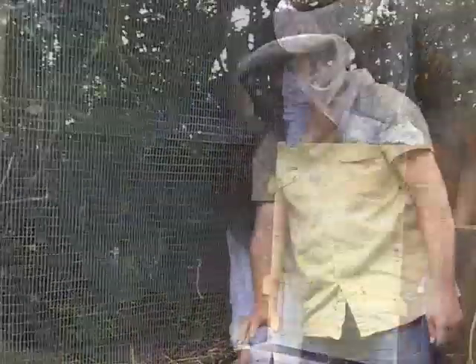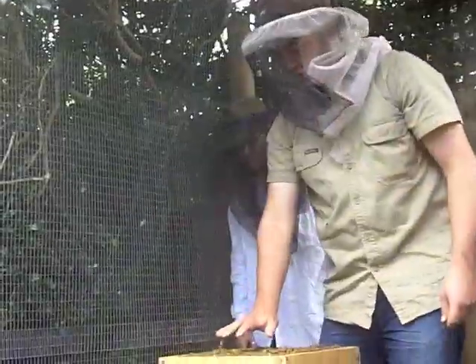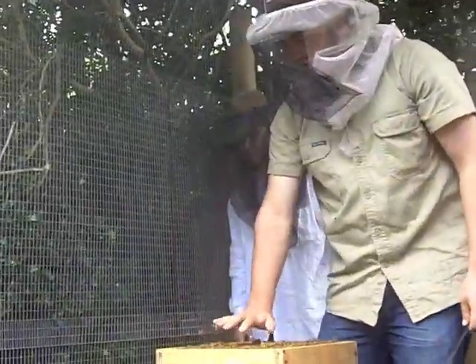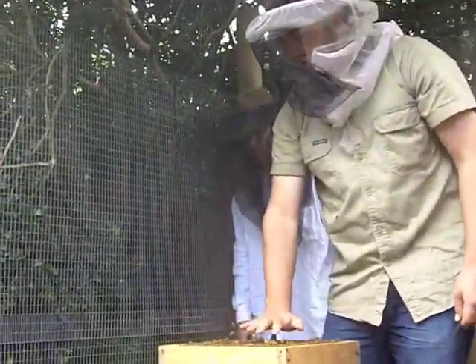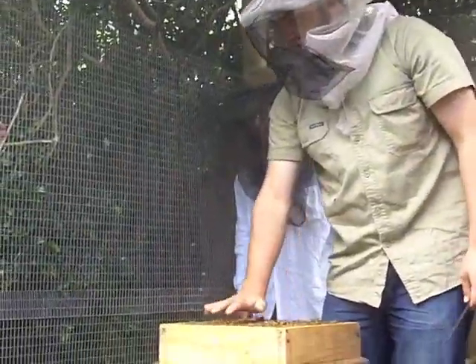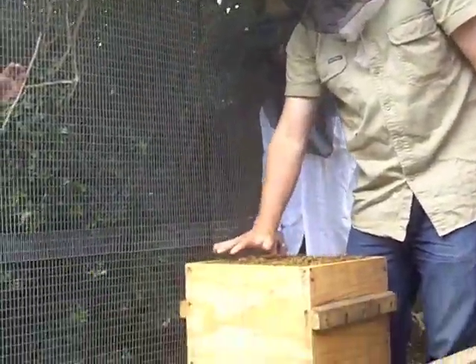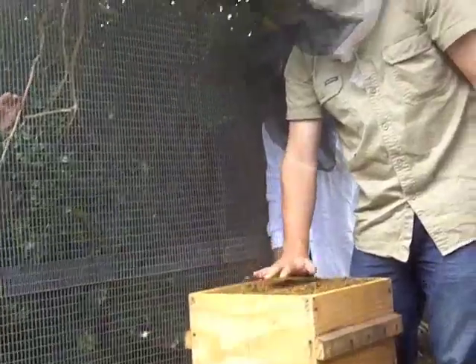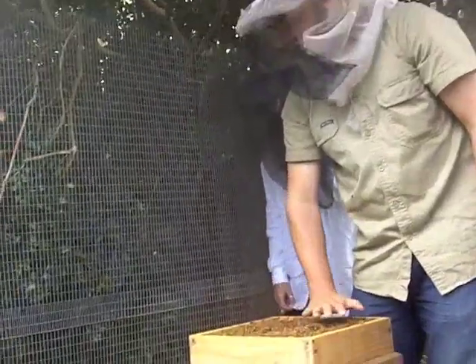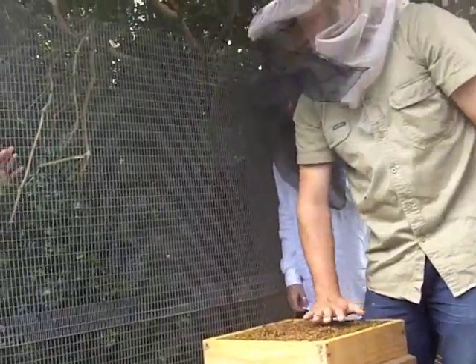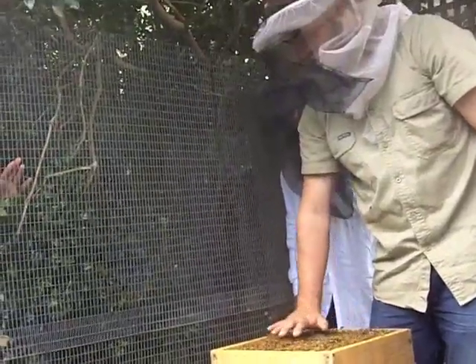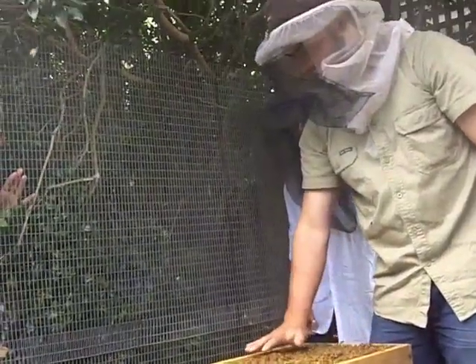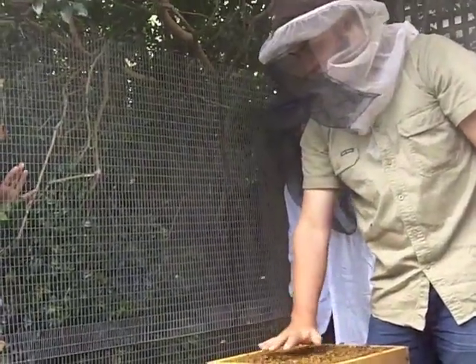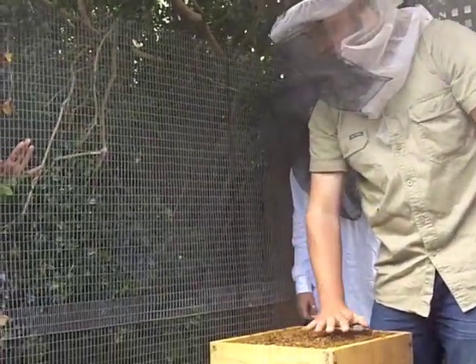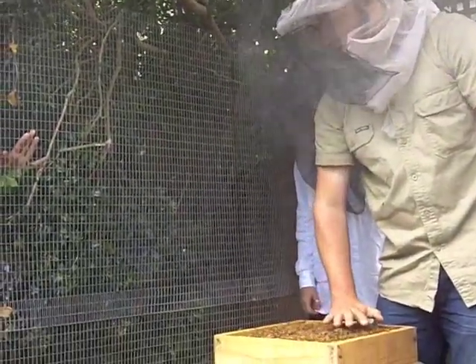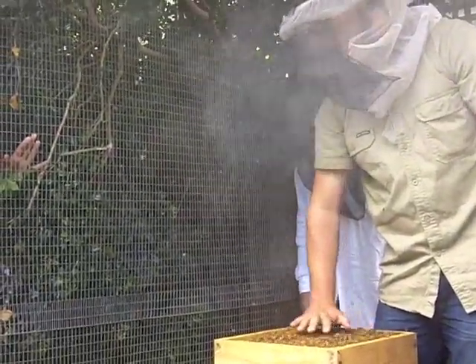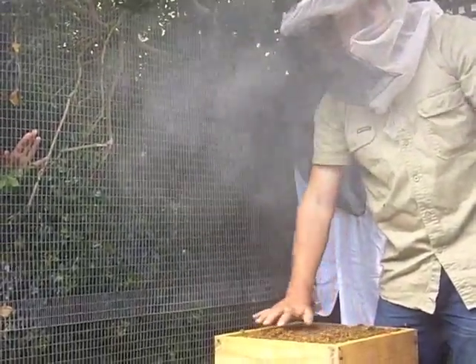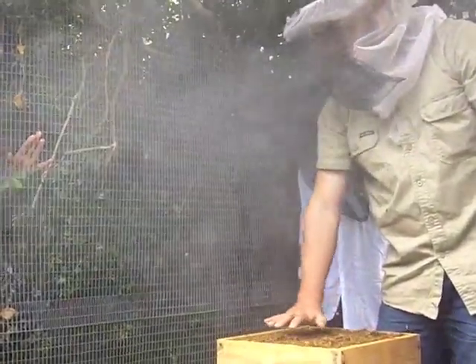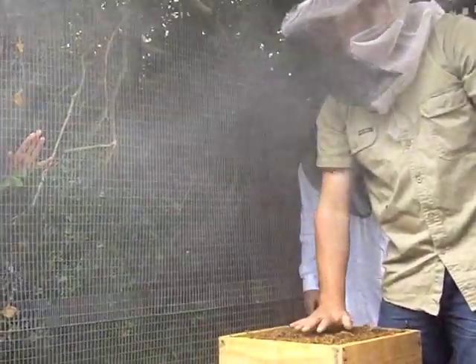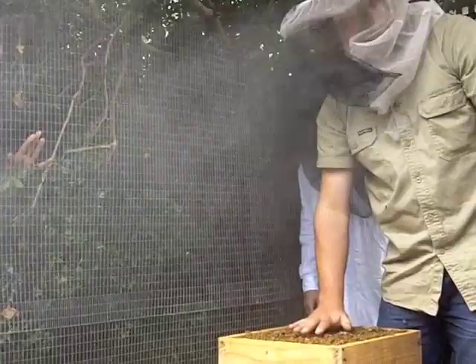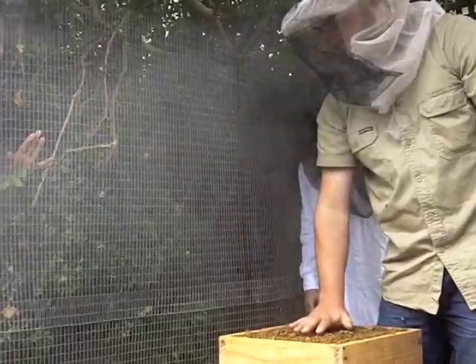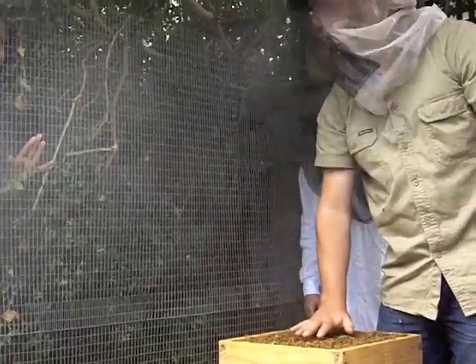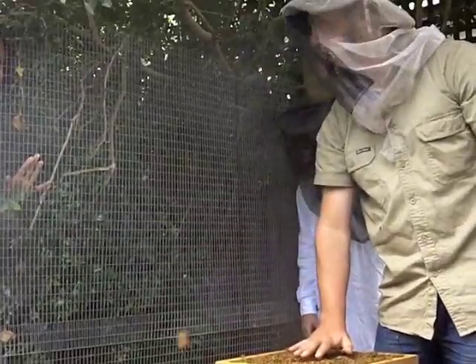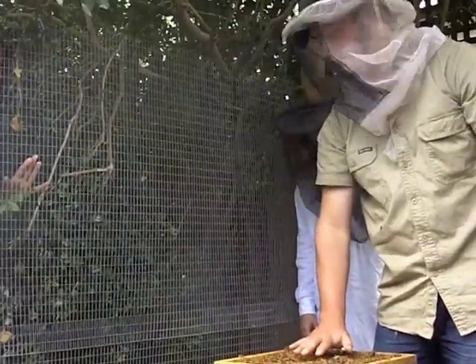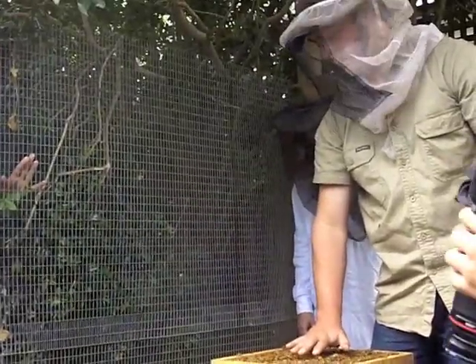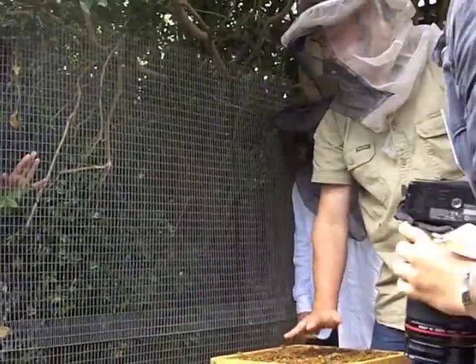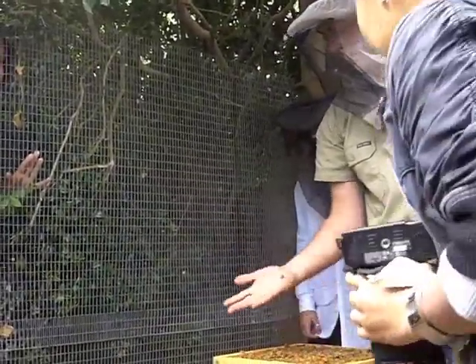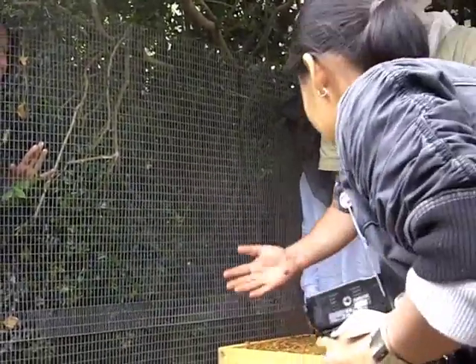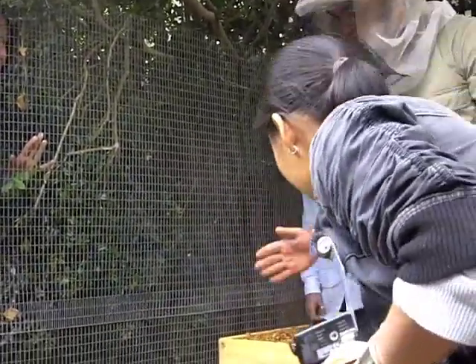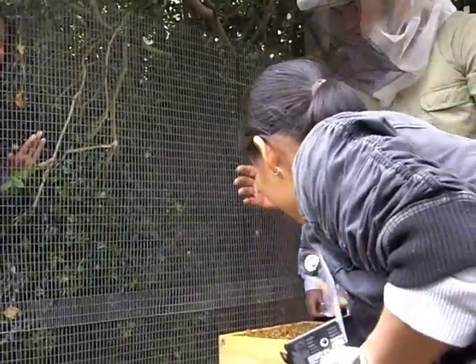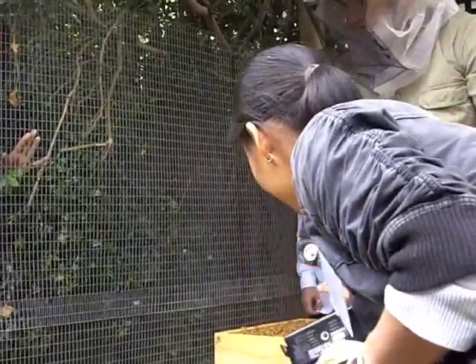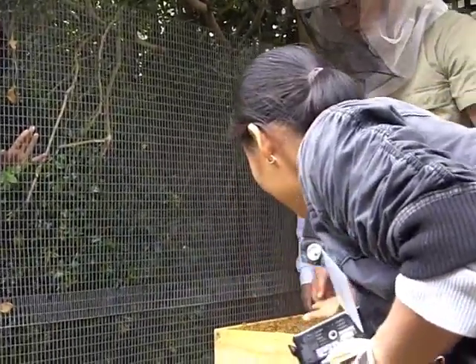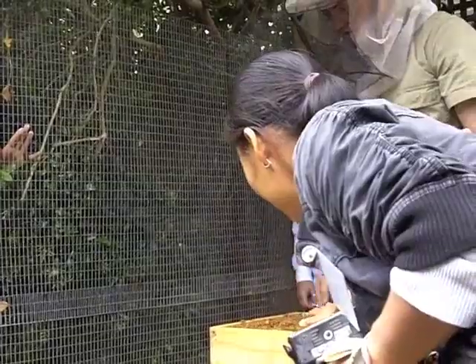So lovely bees - there's no bees flying out to sting my hand. Can you feel the heat still? It's very warm there. Can you see the queen, Tim? I'll try and find her in a second.